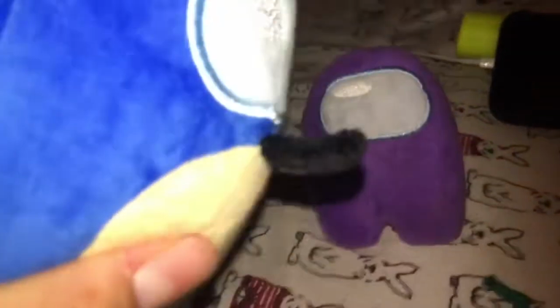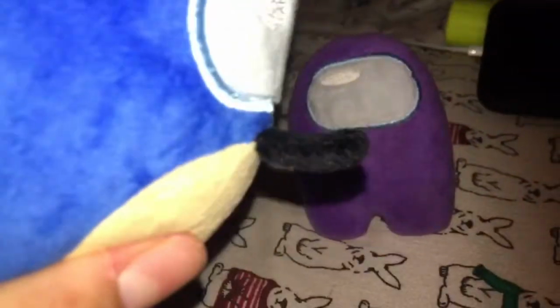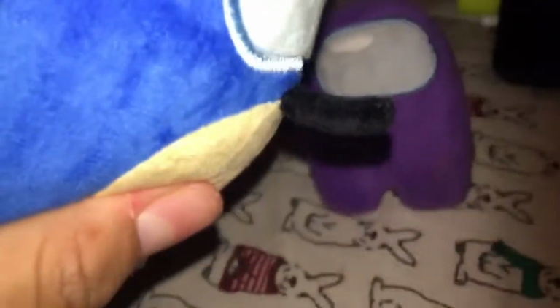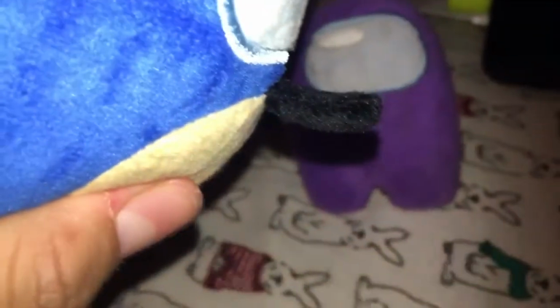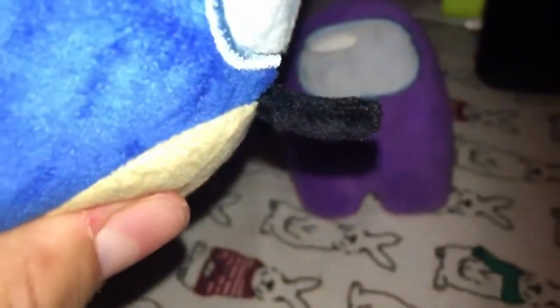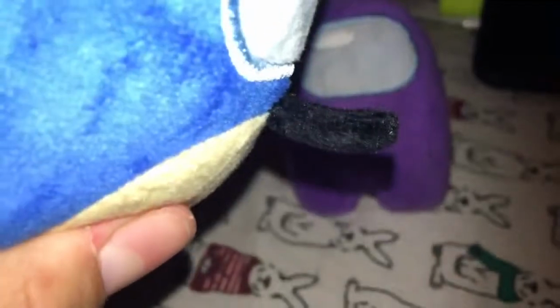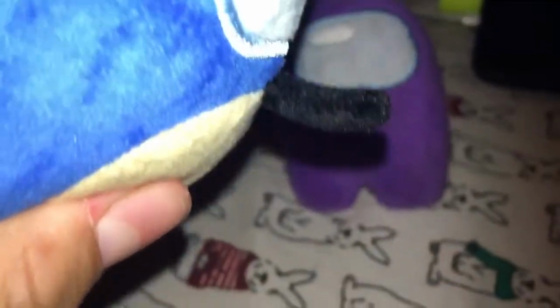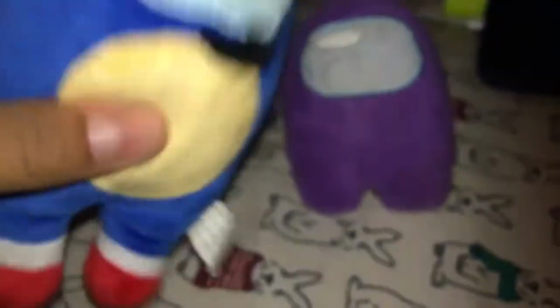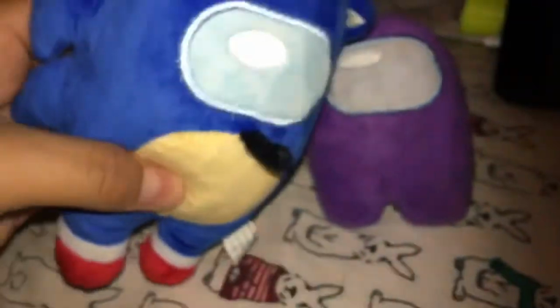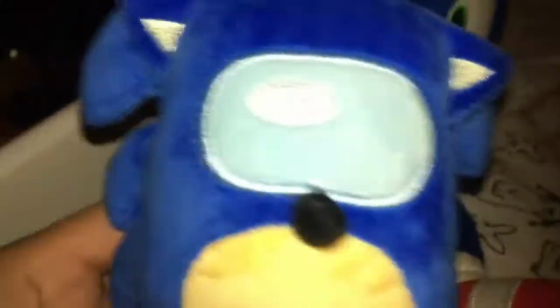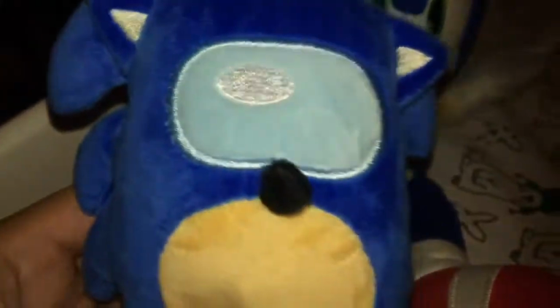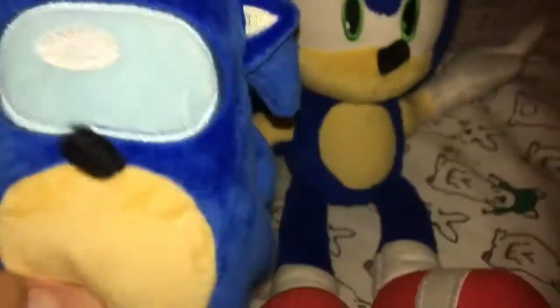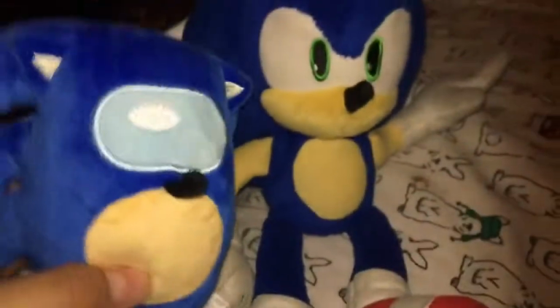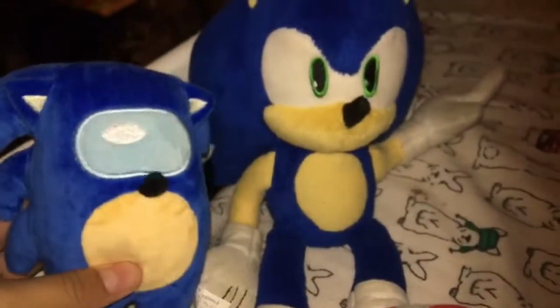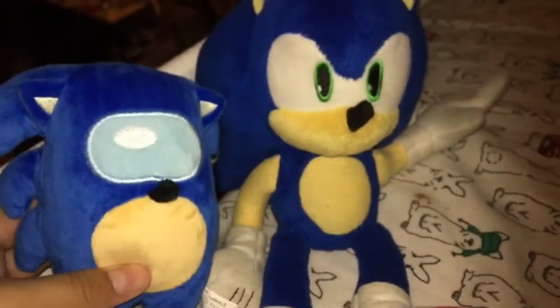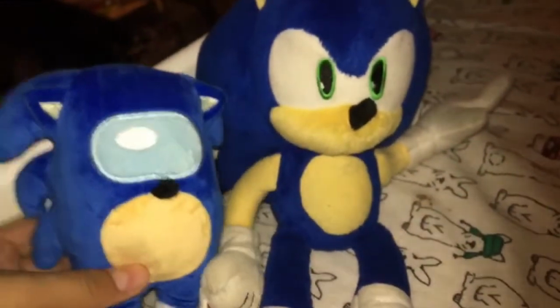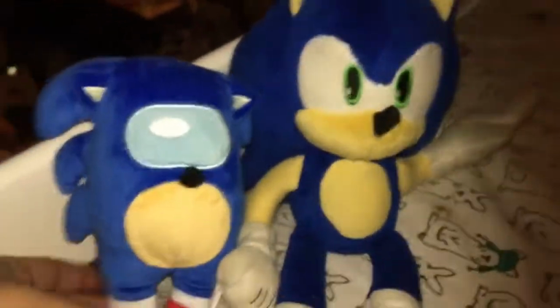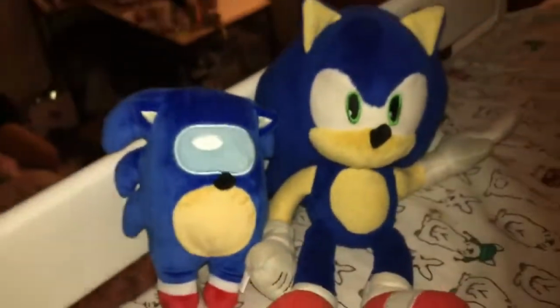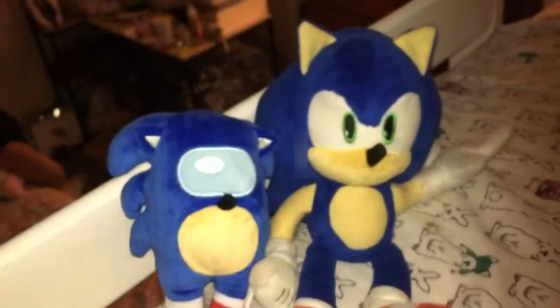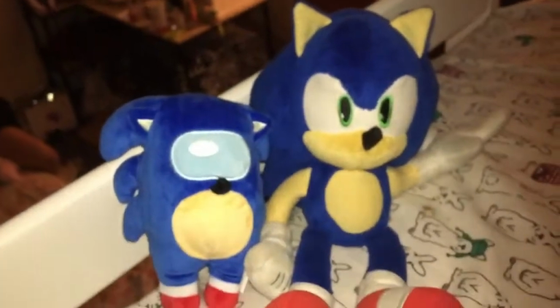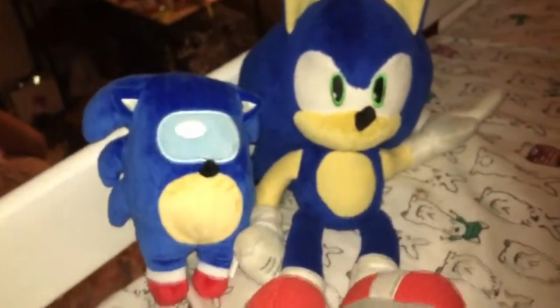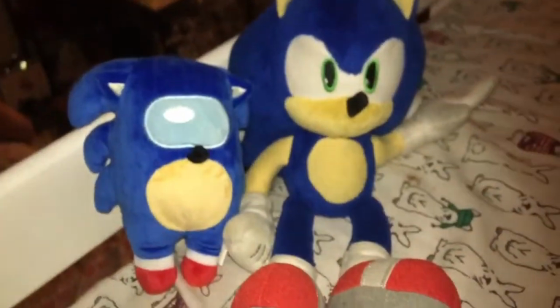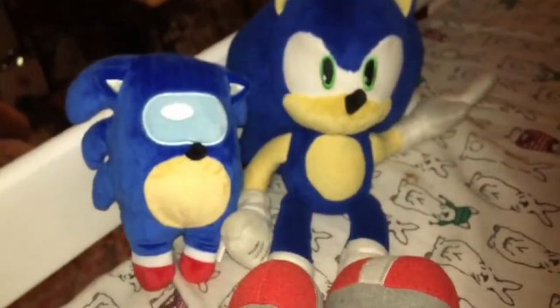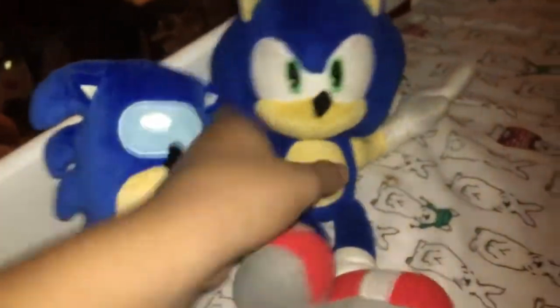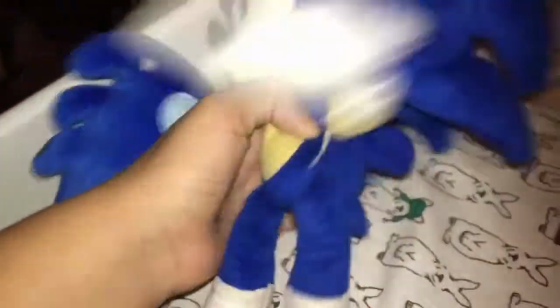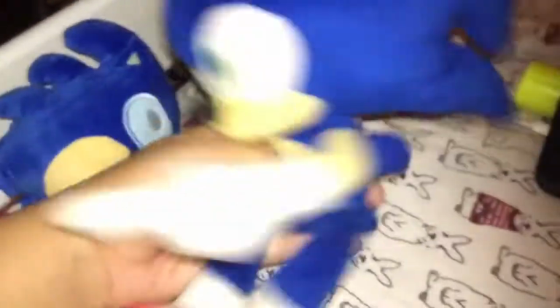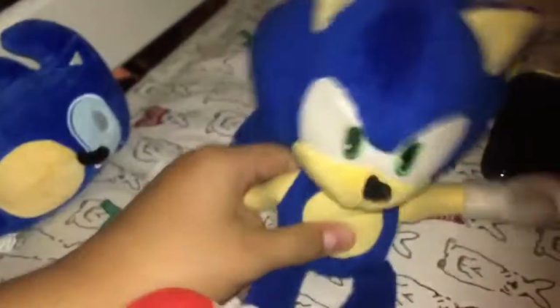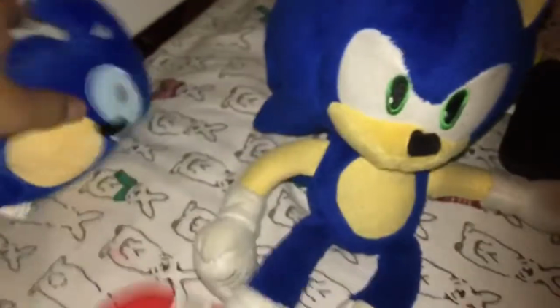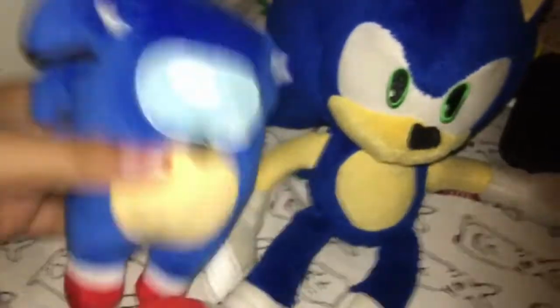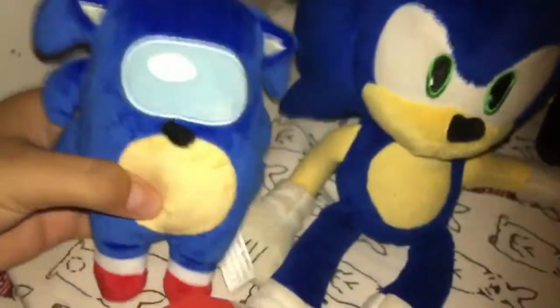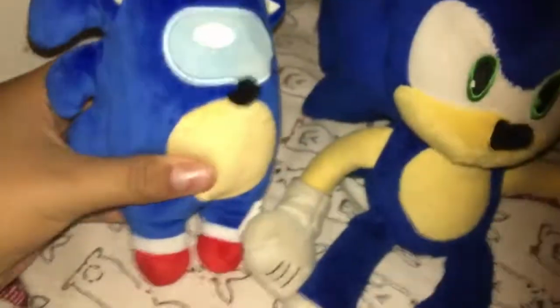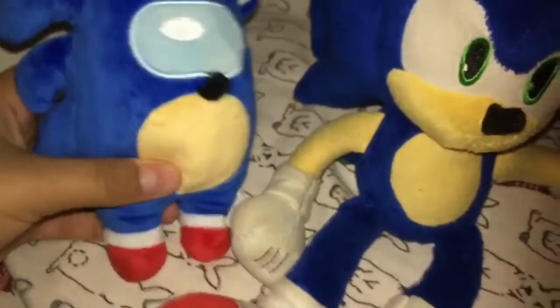The only thing I don't like about it is how long his nose is. And finally, here it is next to my actual Sonic plush. They look pretty cool together, to be honest. Sonic is right here, and then here's his sussy brother.